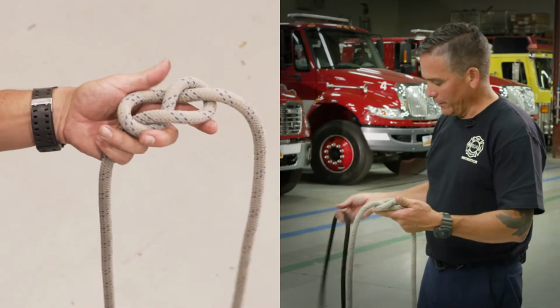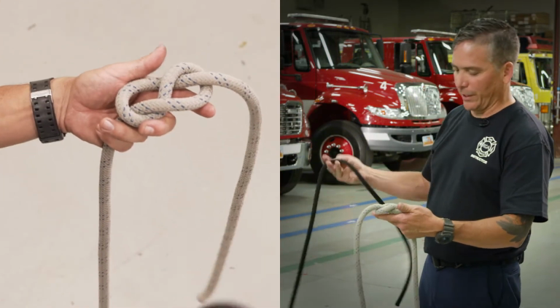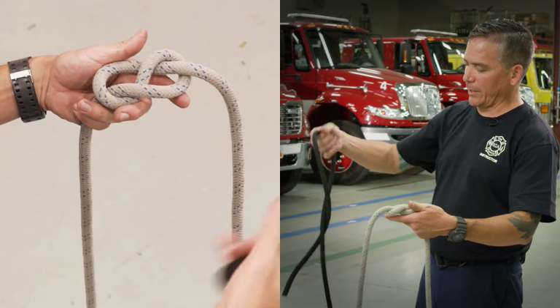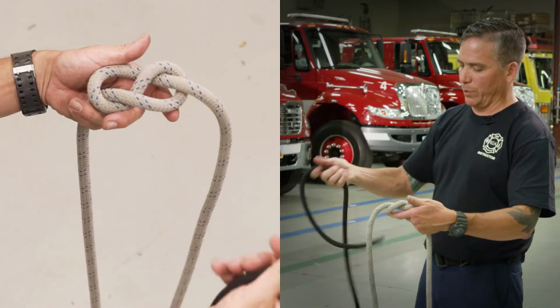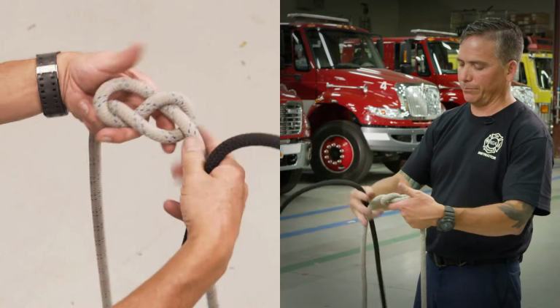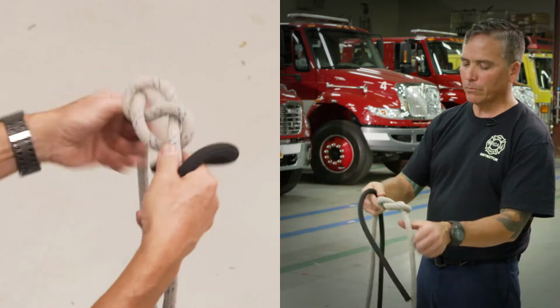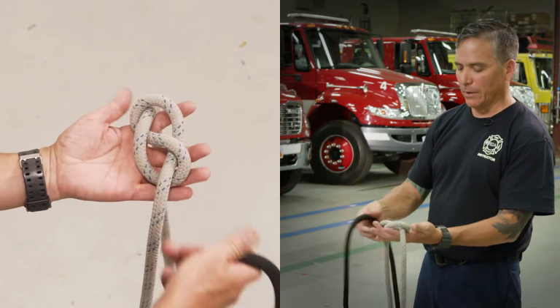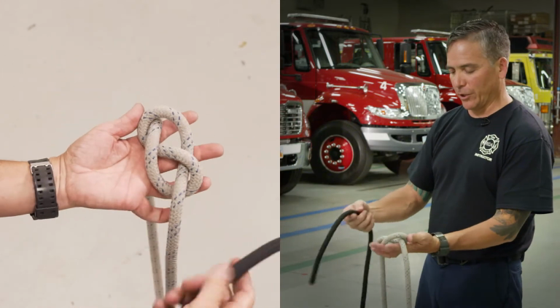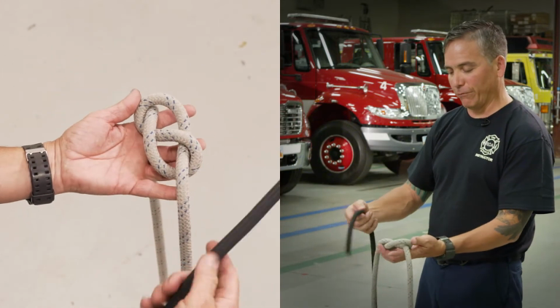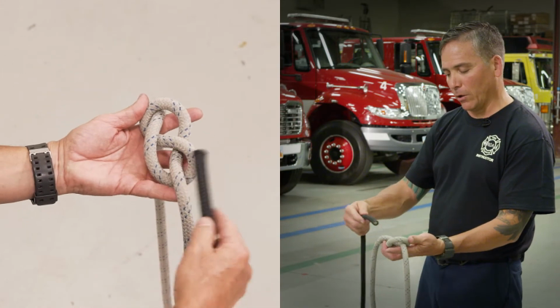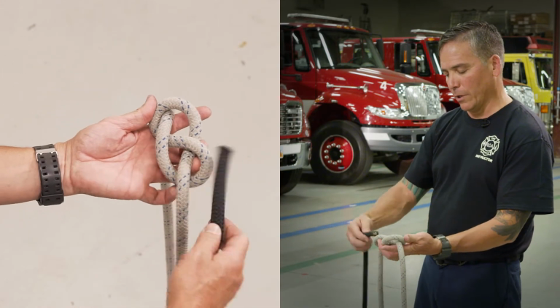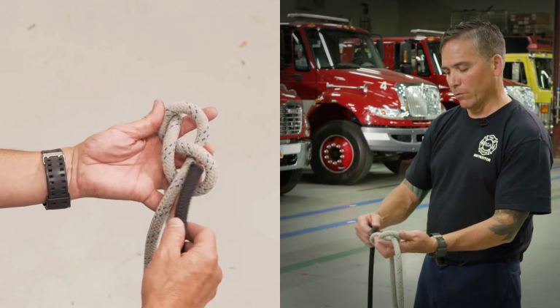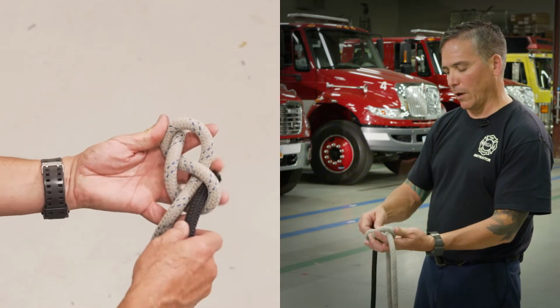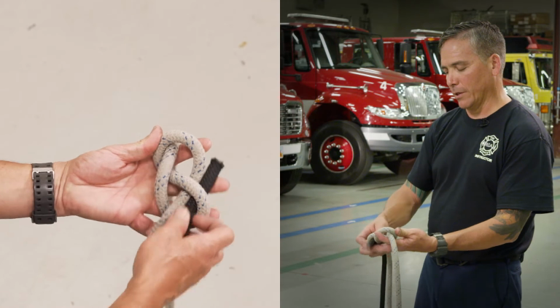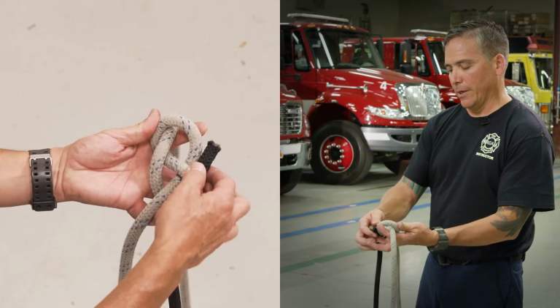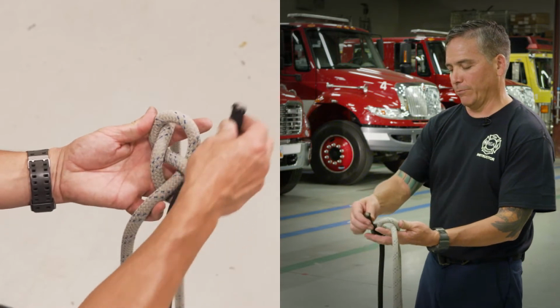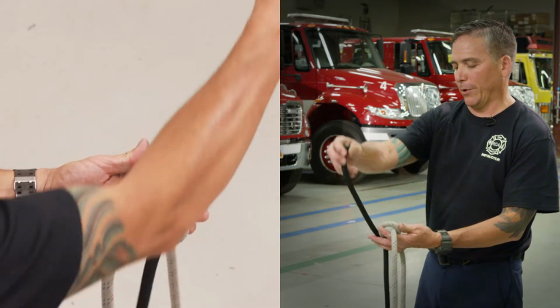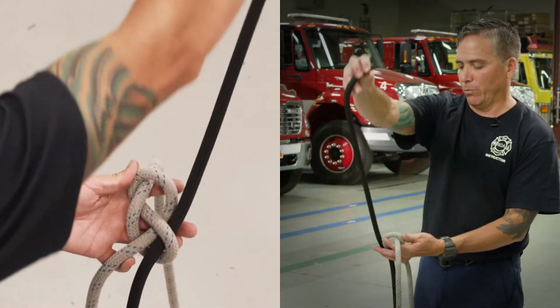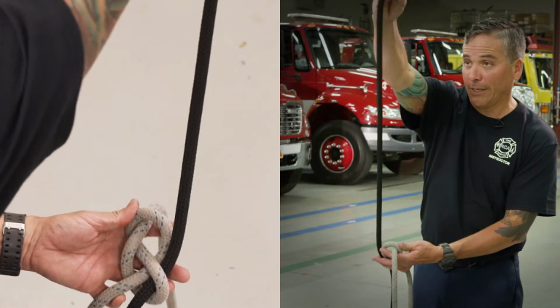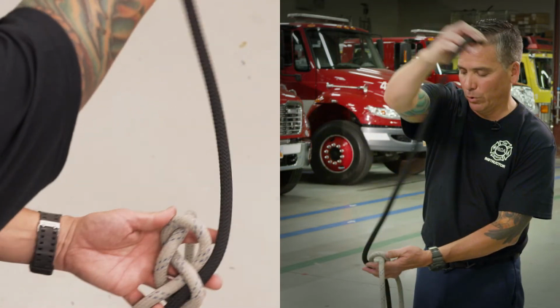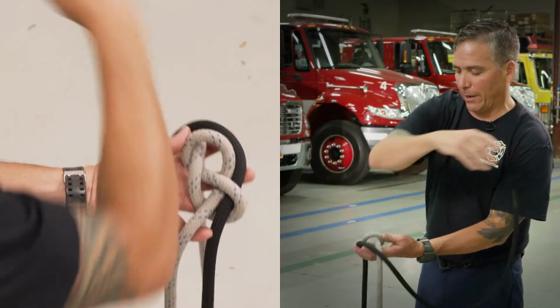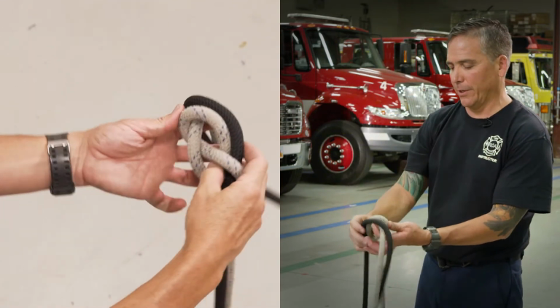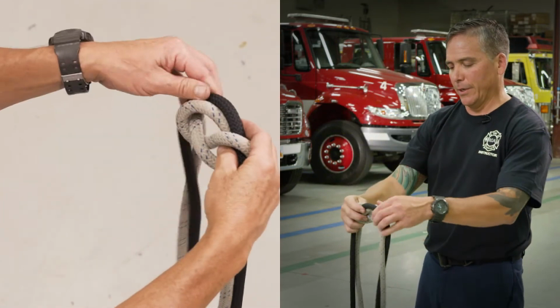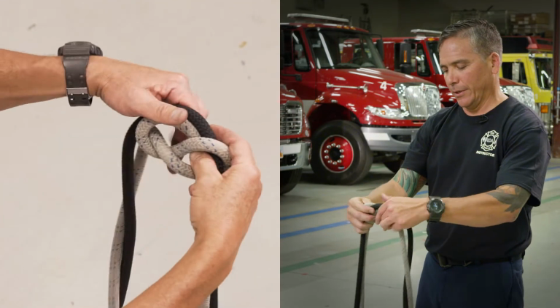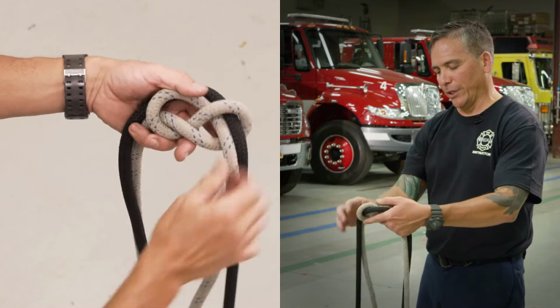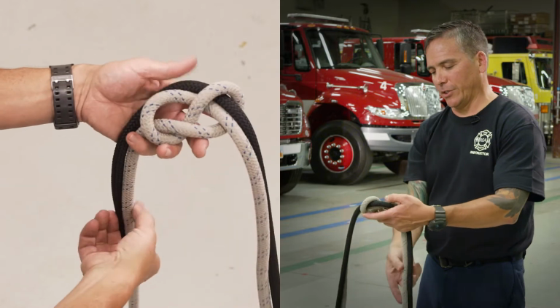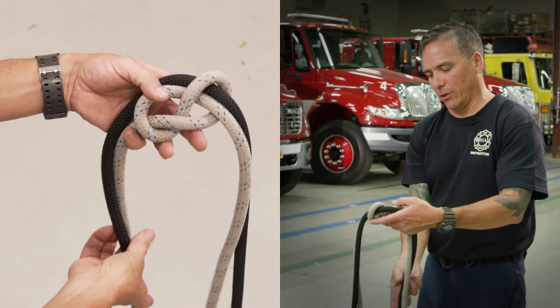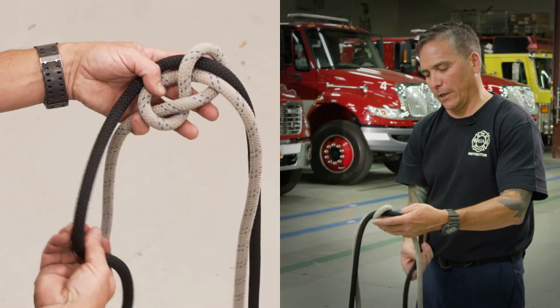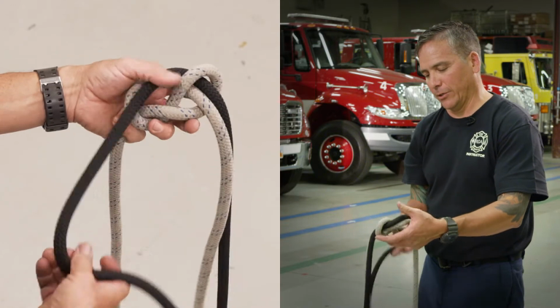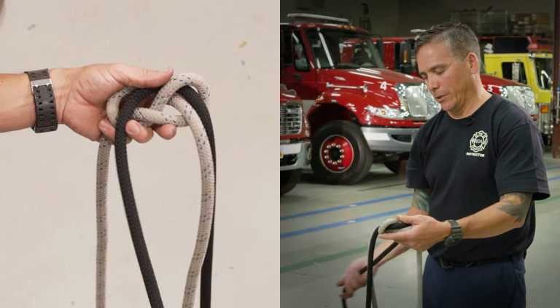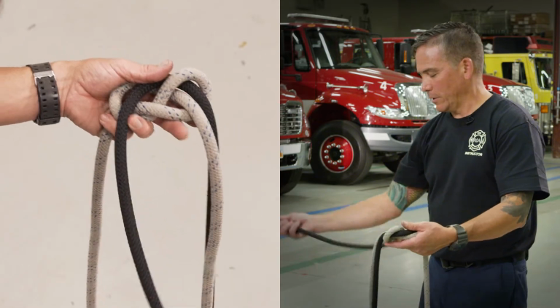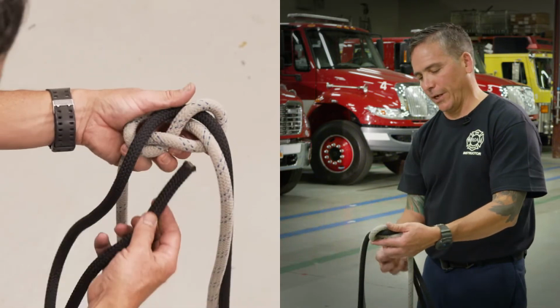Then you'll take your second rope and now you're just going to follow right along that primary rope. Pull enough out to get your retrace as well as your safety.